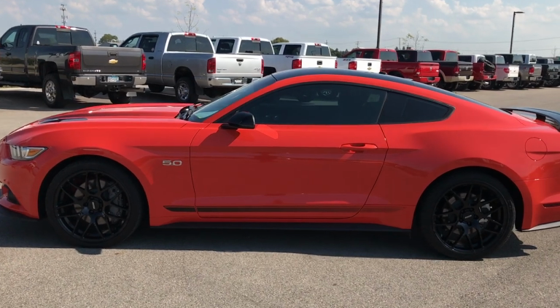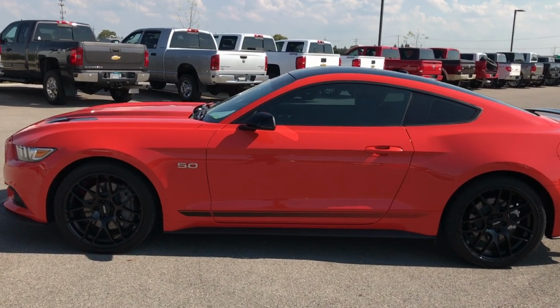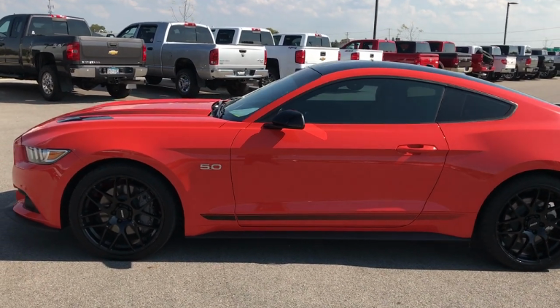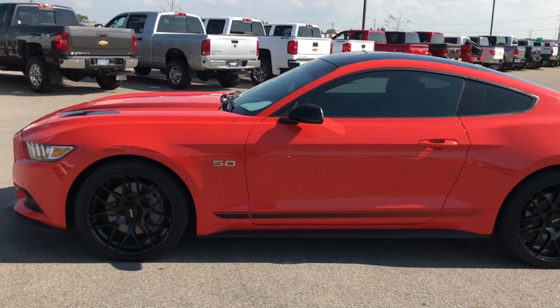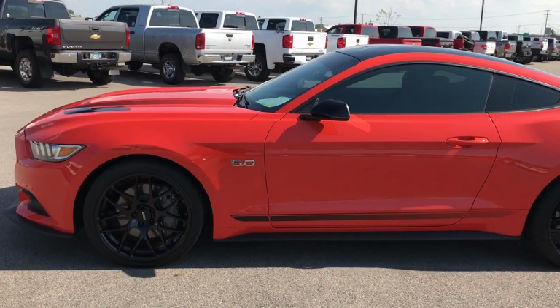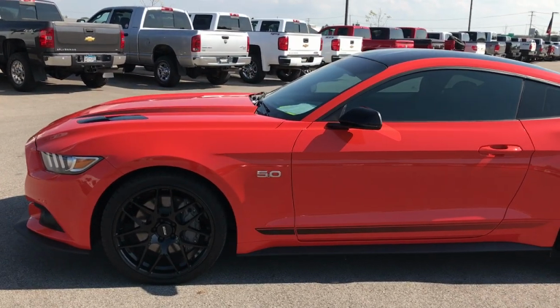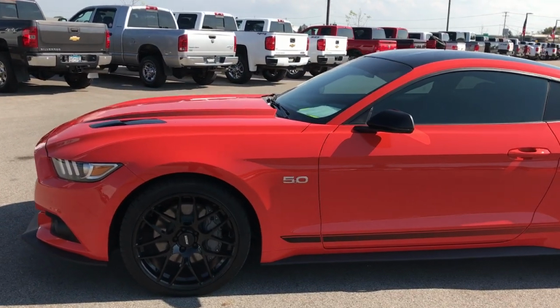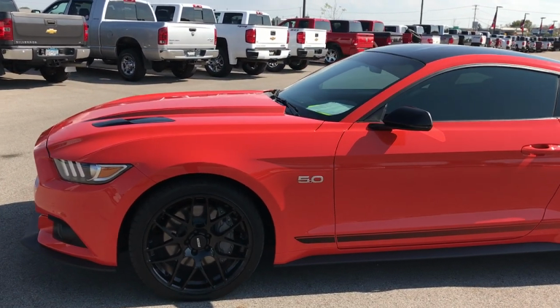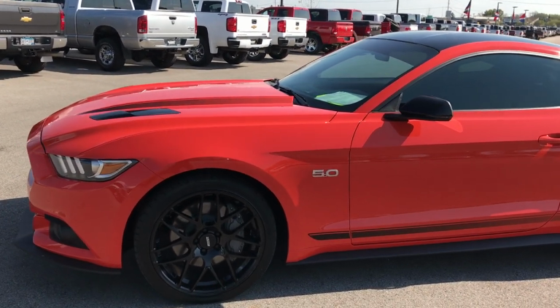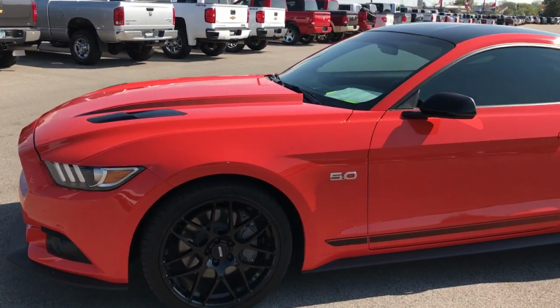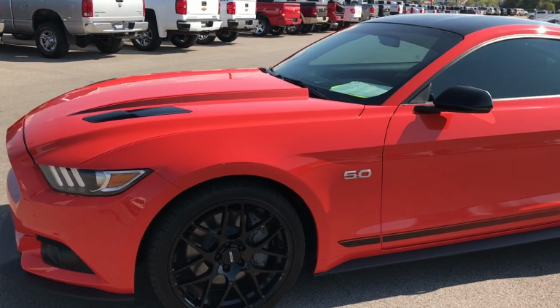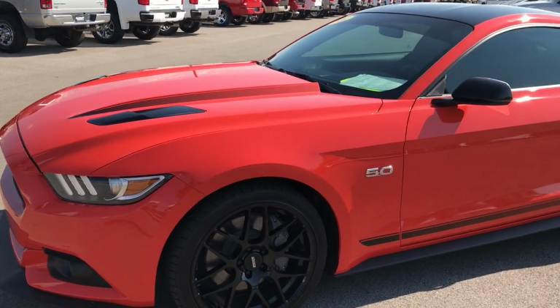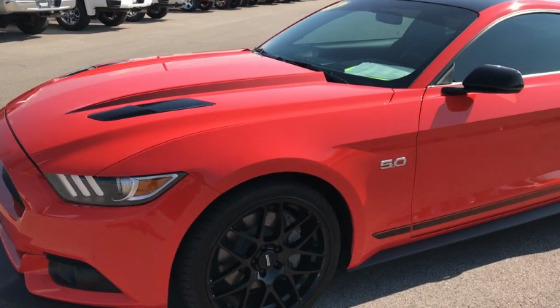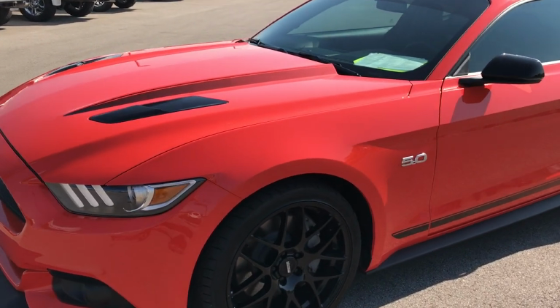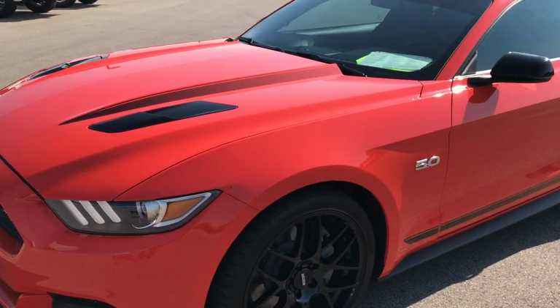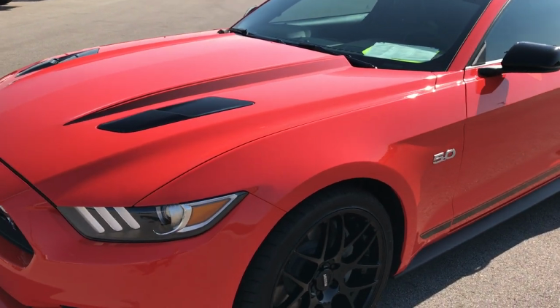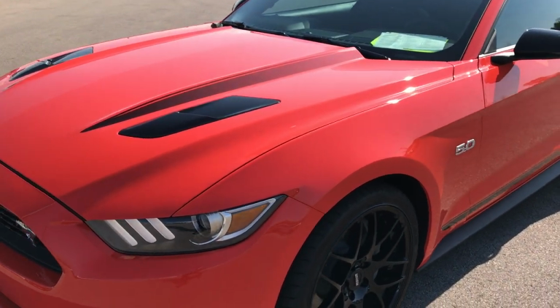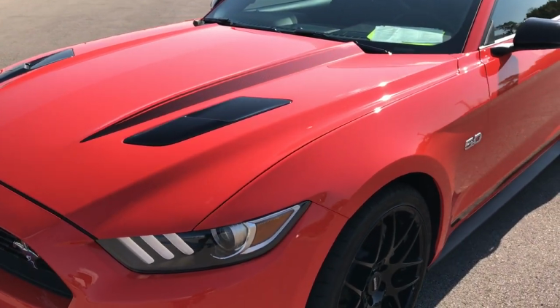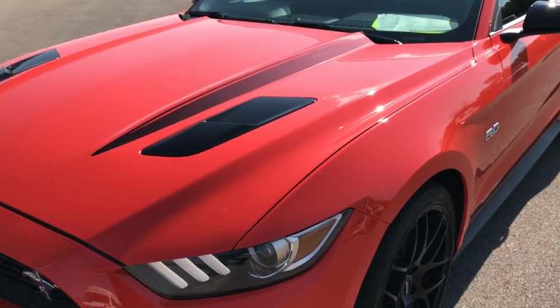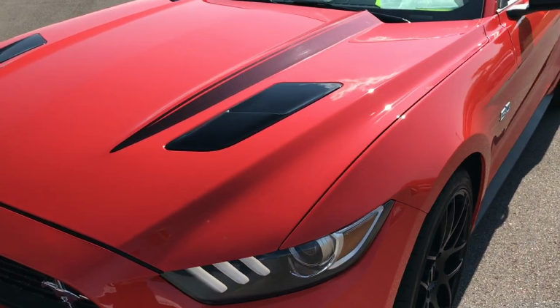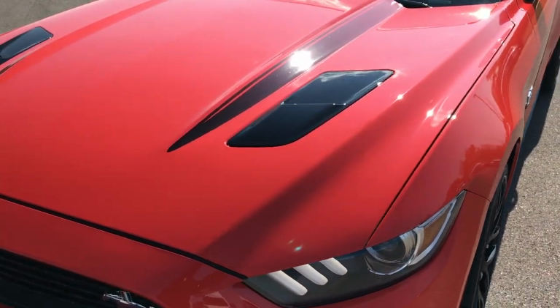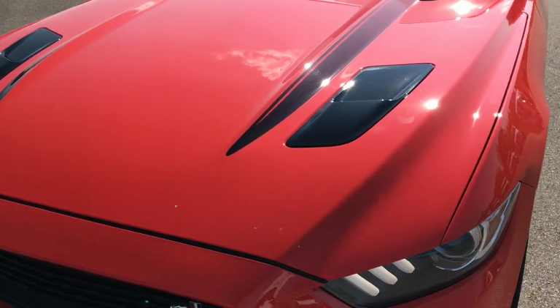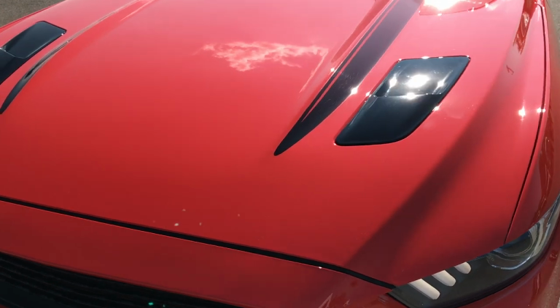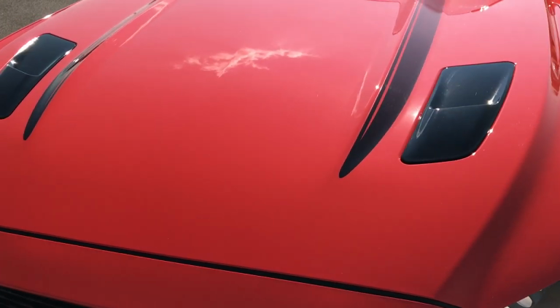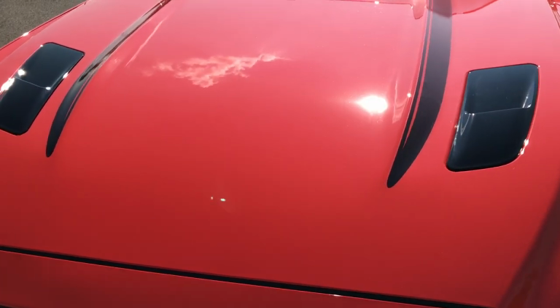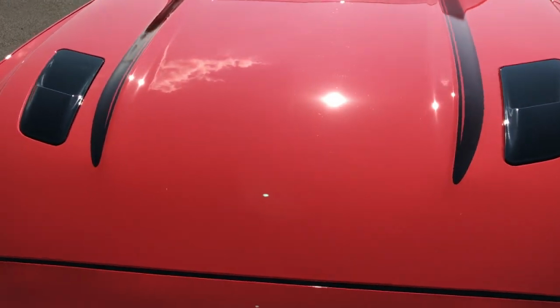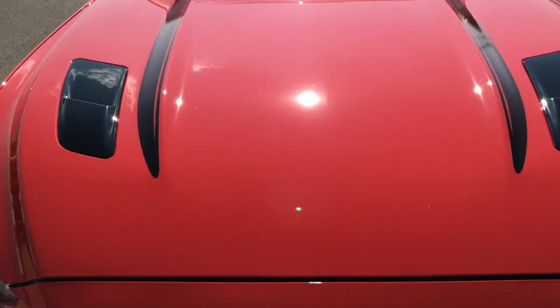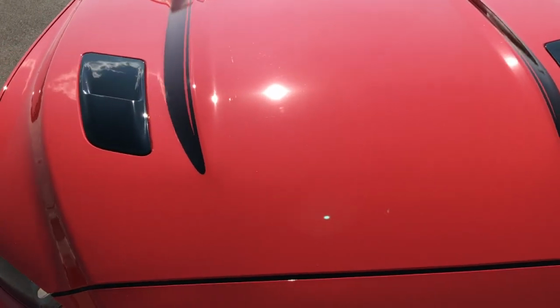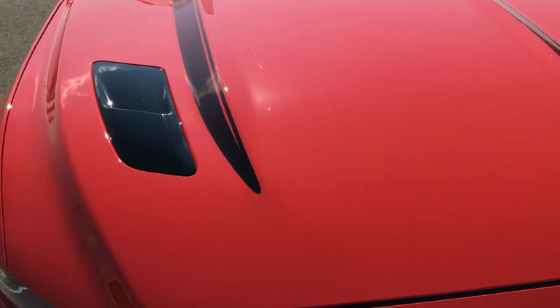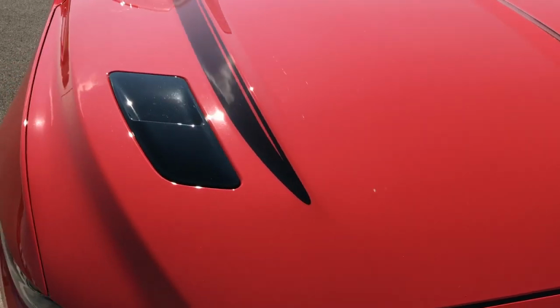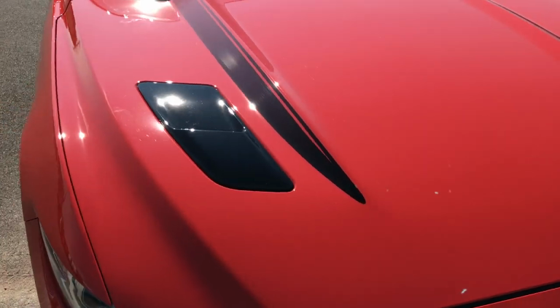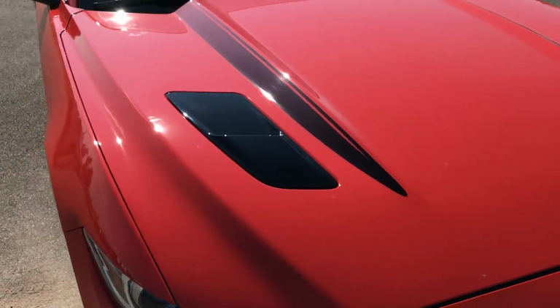This is stock number 9205A. We are here at Summit Automotive in Fond du Lac, Wisconsin, and we're checking out this 2016 Ford Mustang GT with the California Special Package.